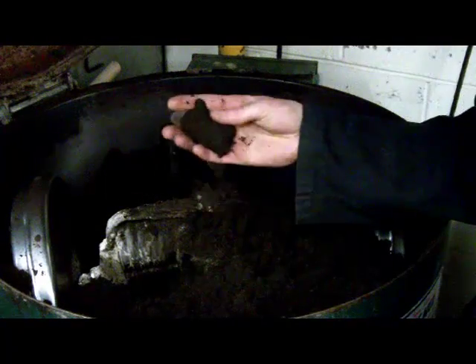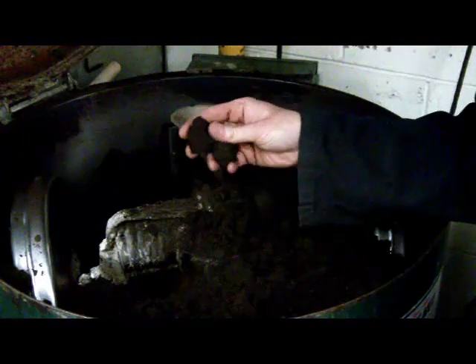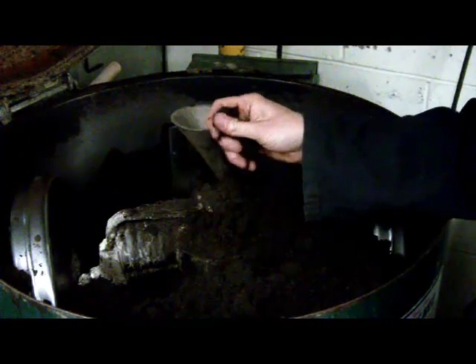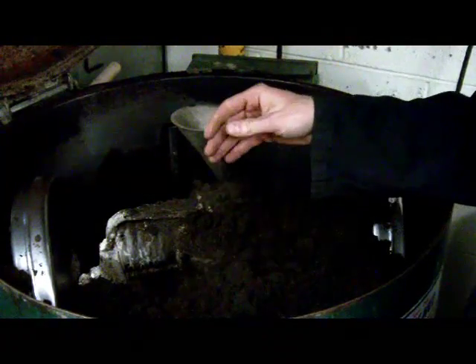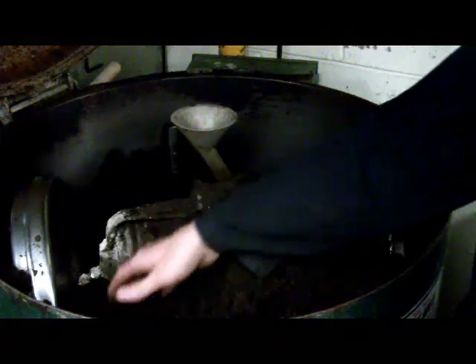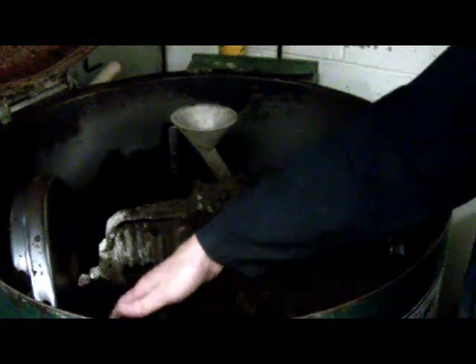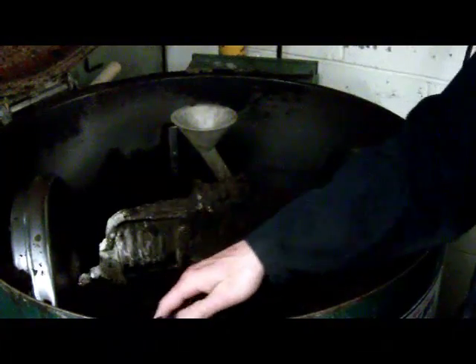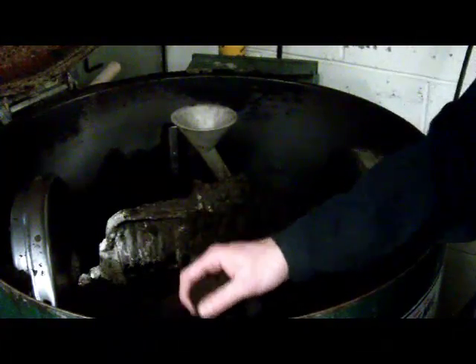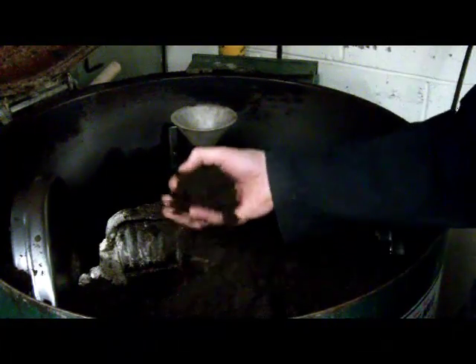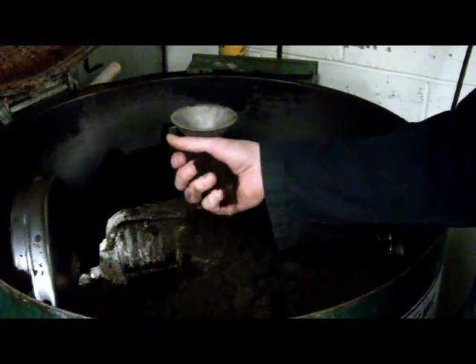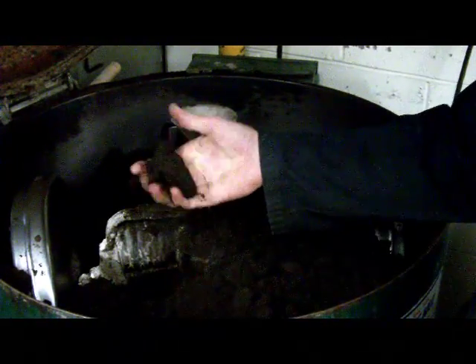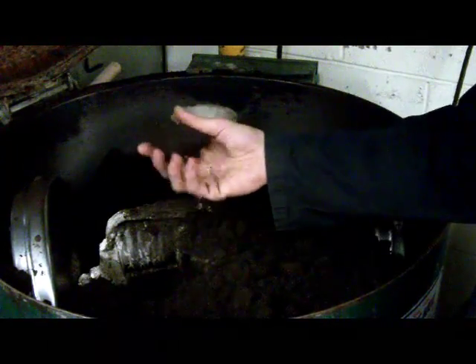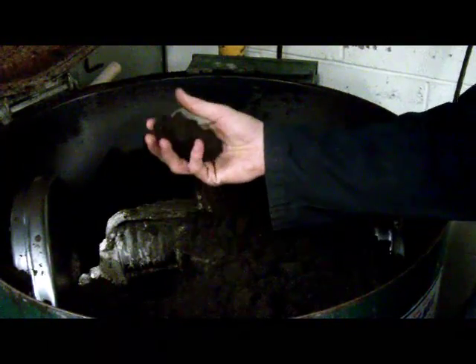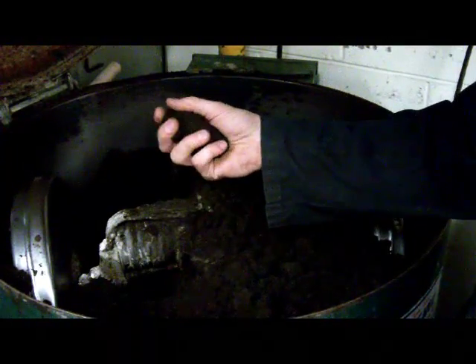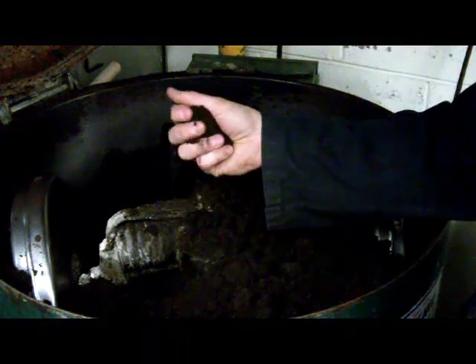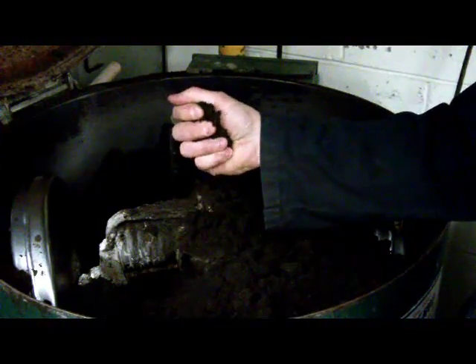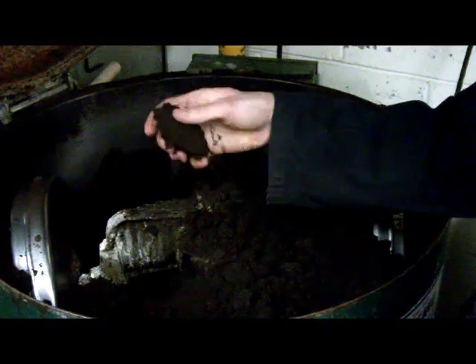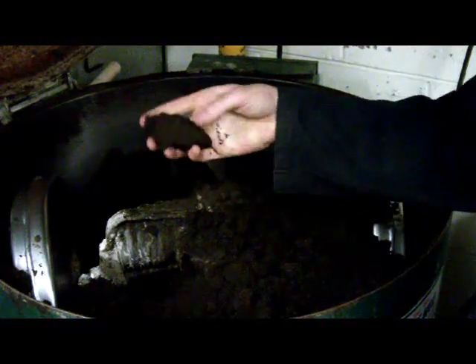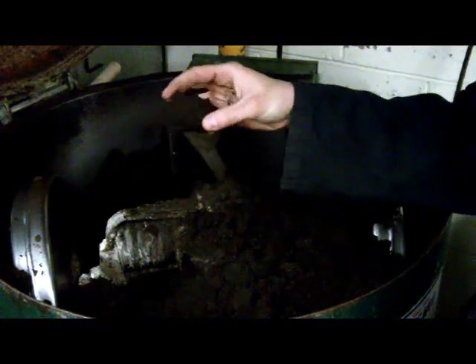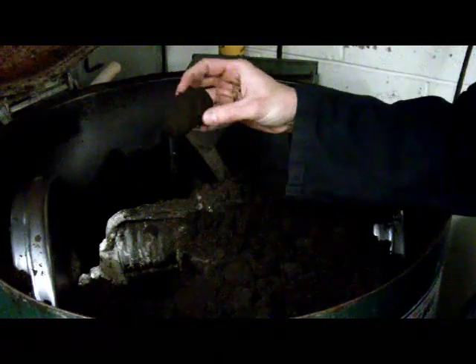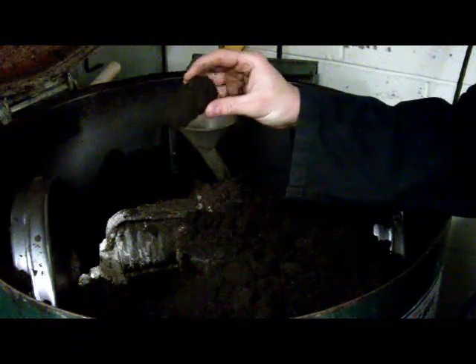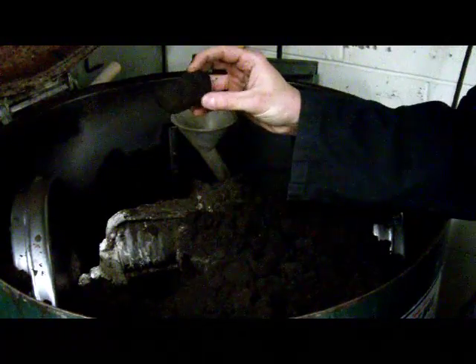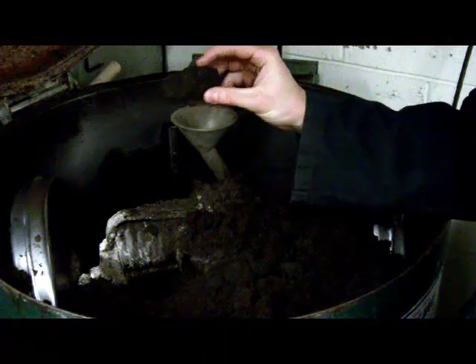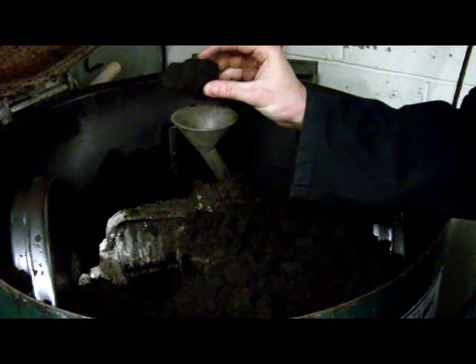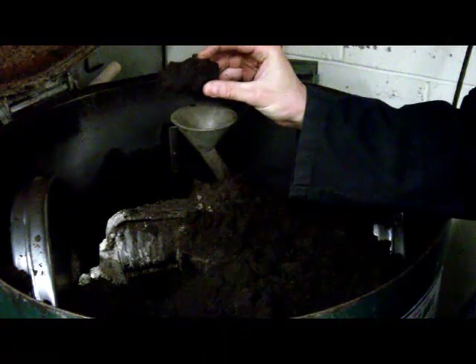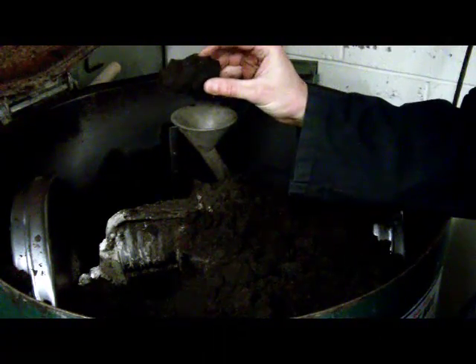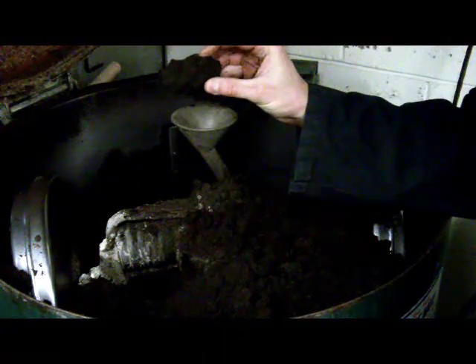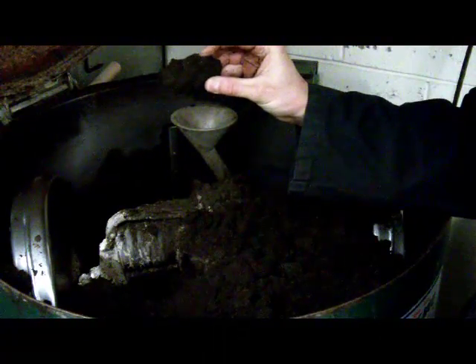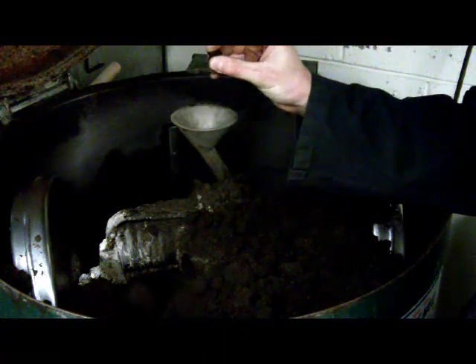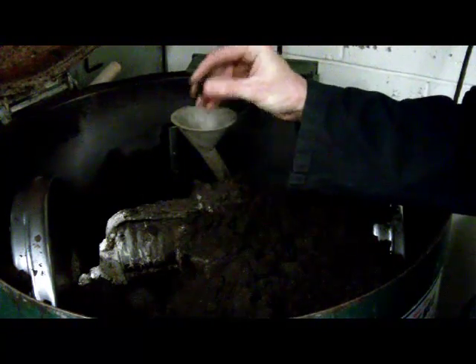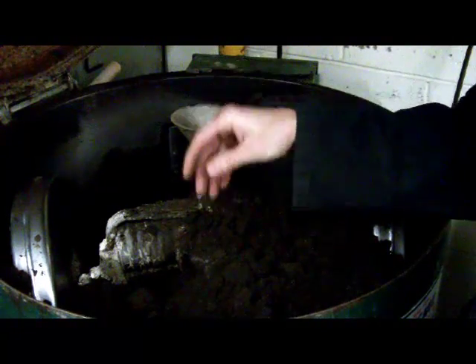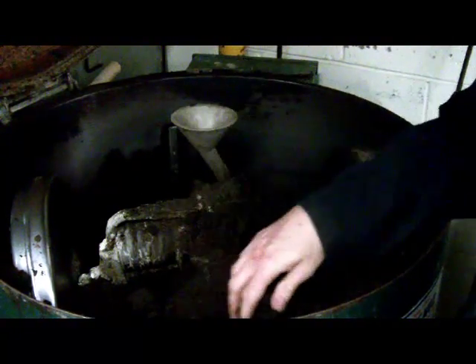Here's the process of sand casting. The reason we use sand for casting is it will hold the high heat of the molten metal that we're going to add to it. In this case, we're going to be using aluminum.